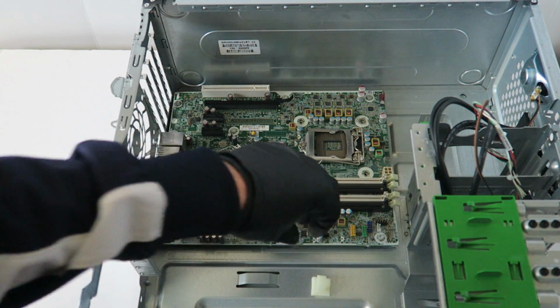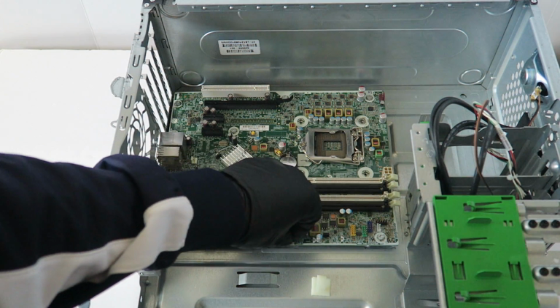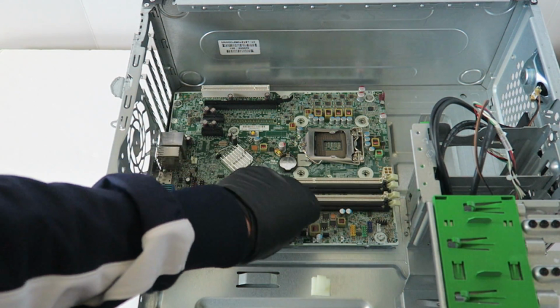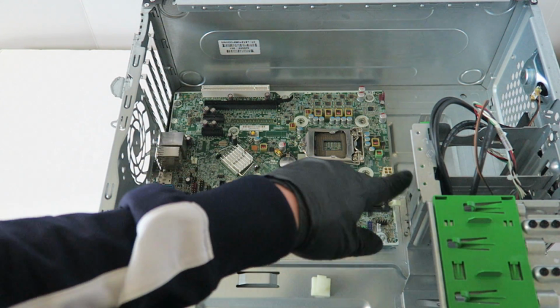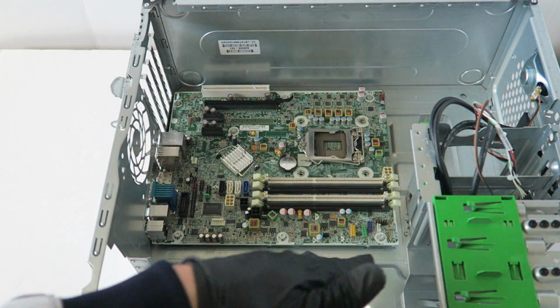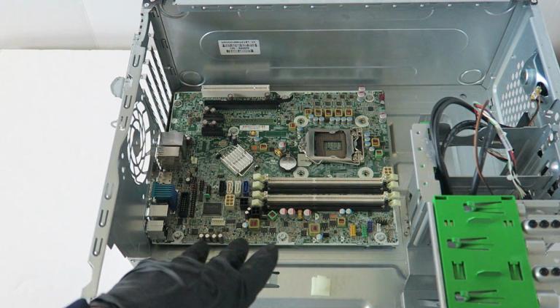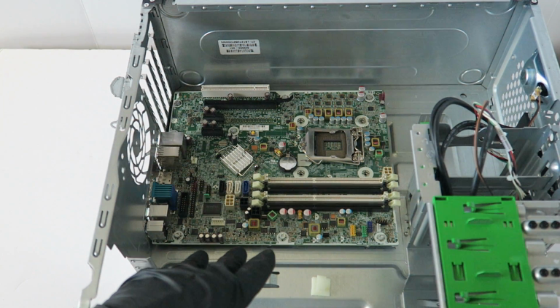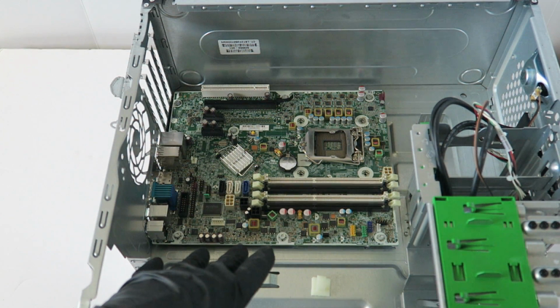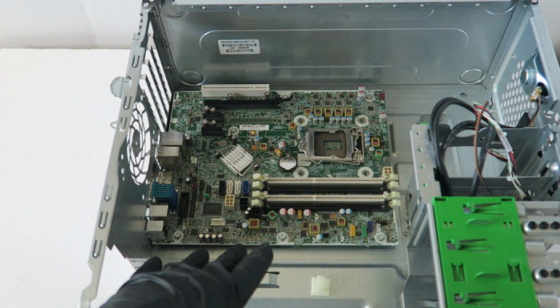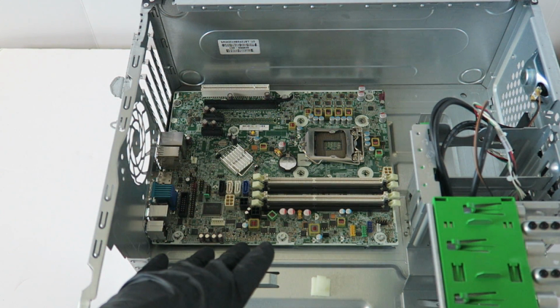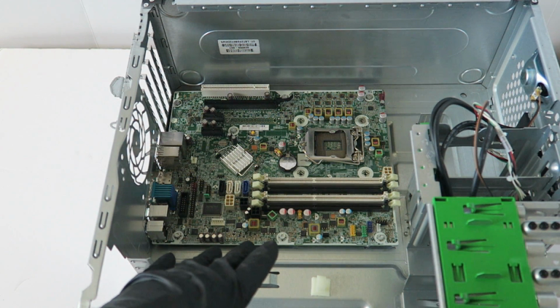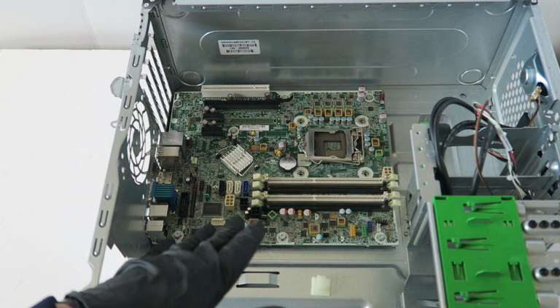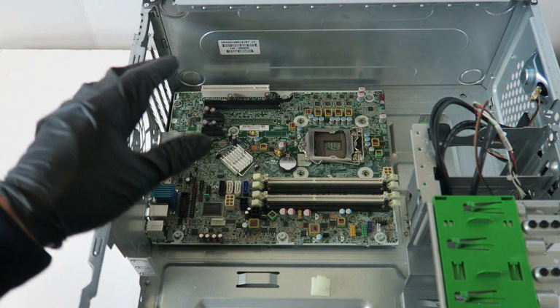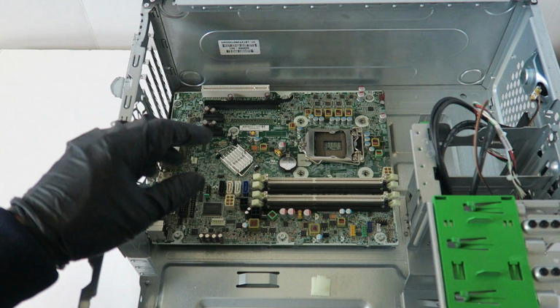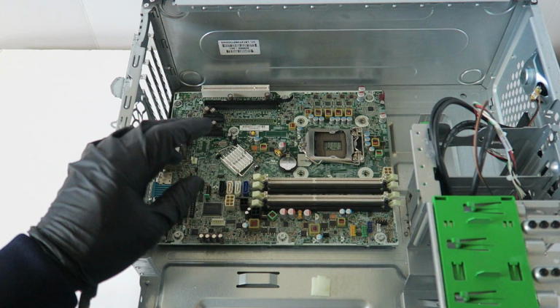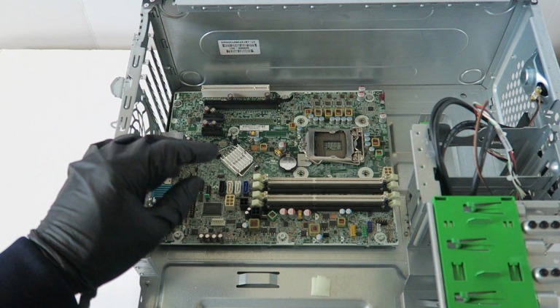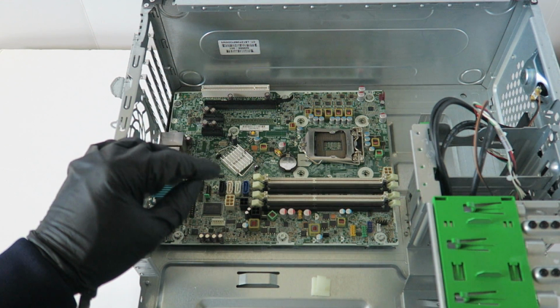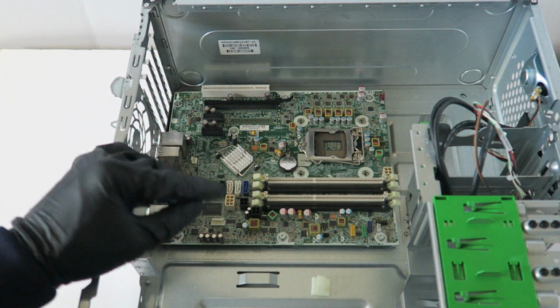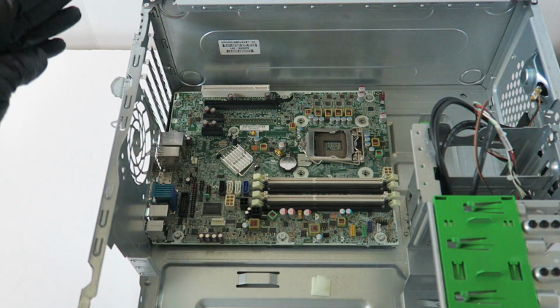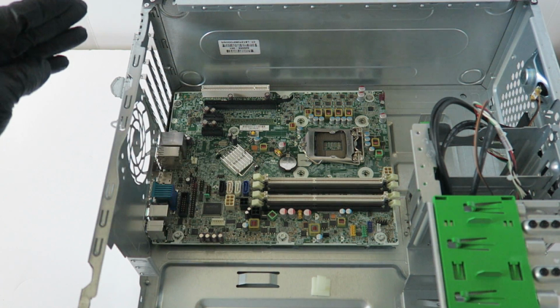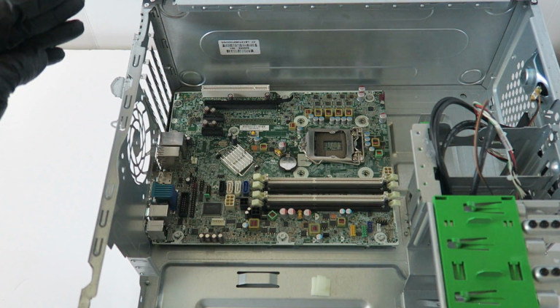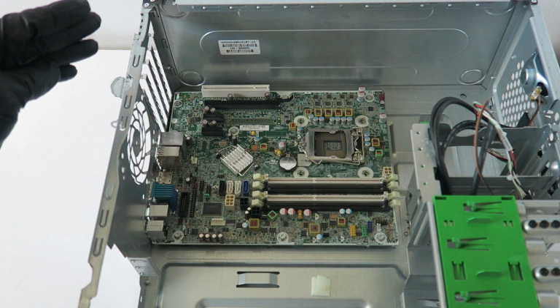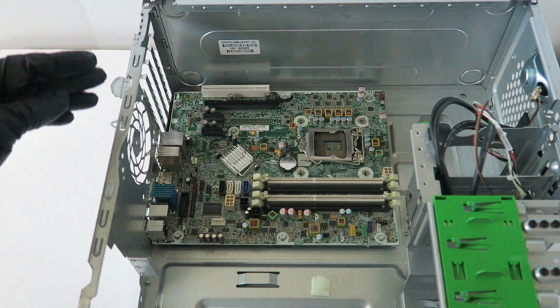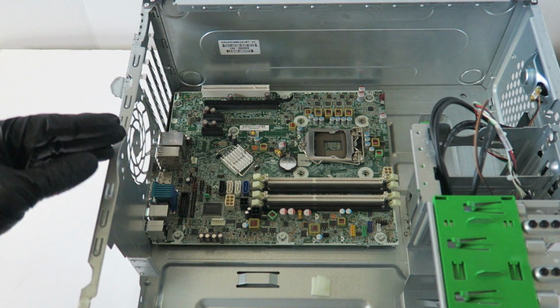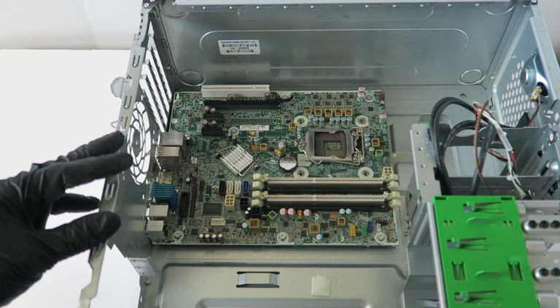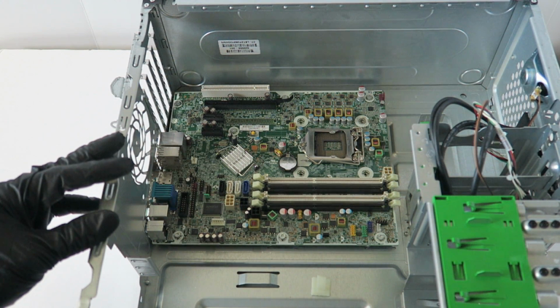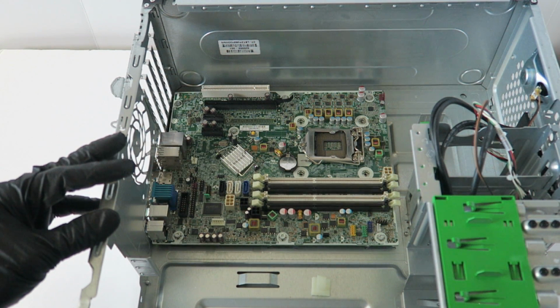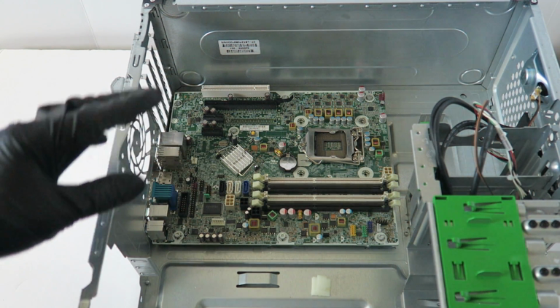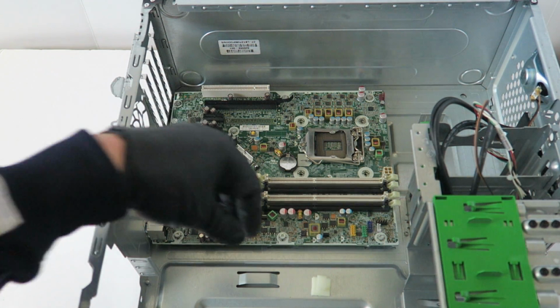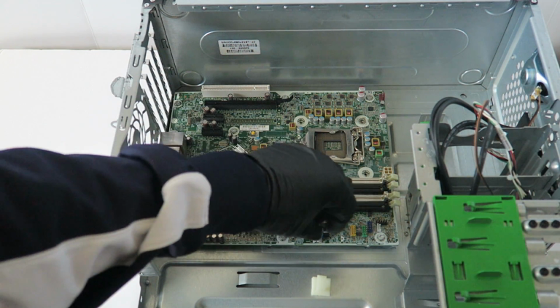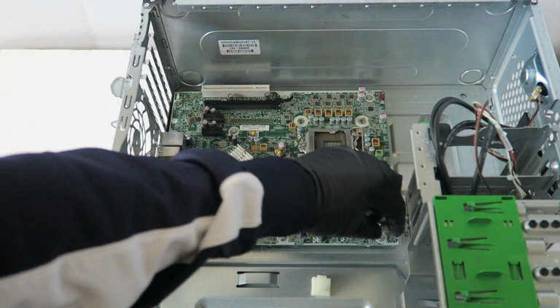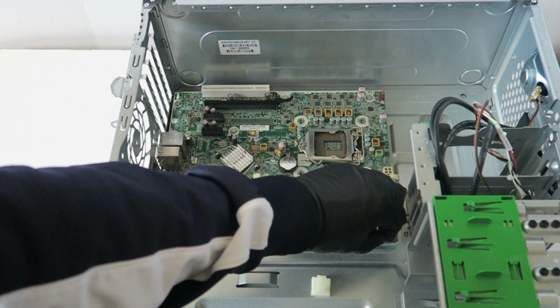Now there are a total of six or seven screws you have to remove from the motherboard.